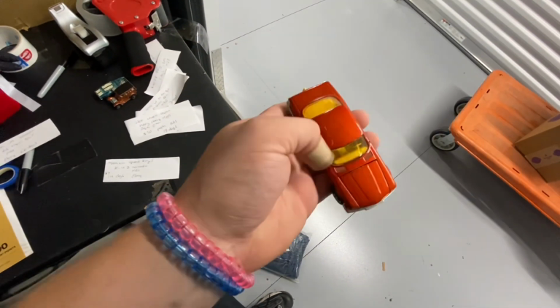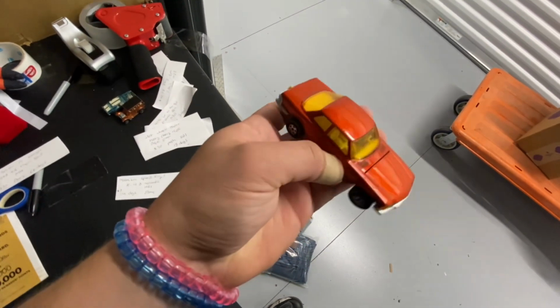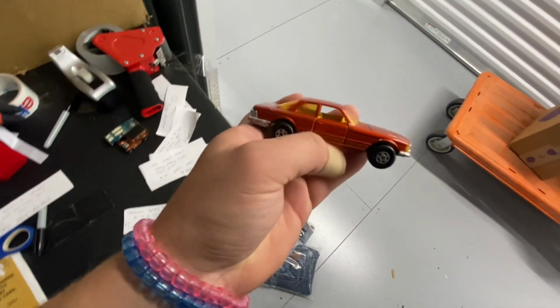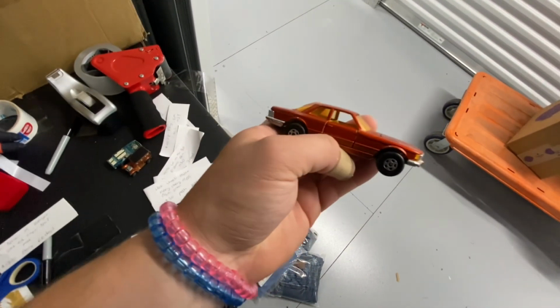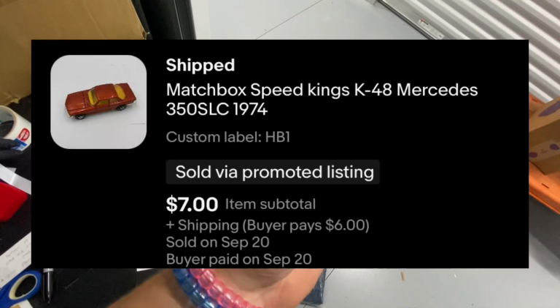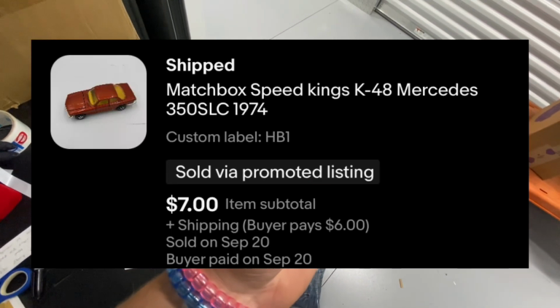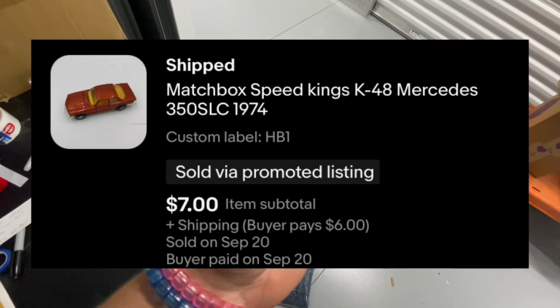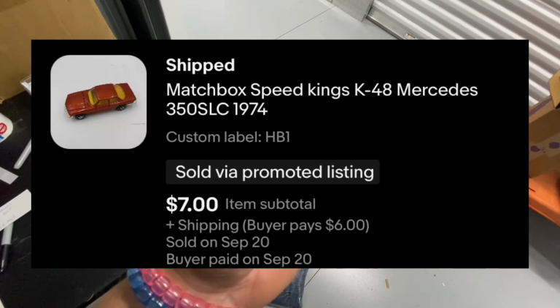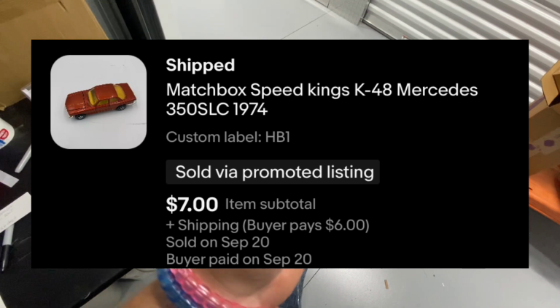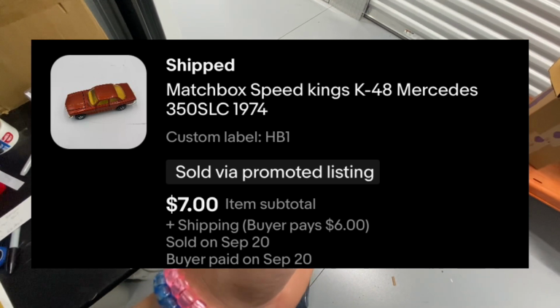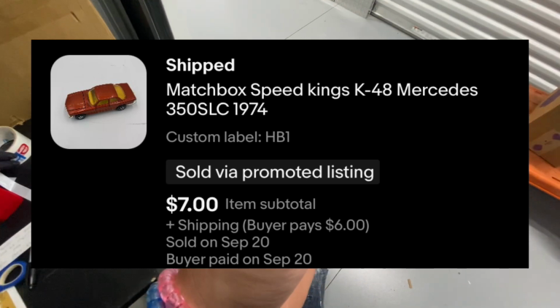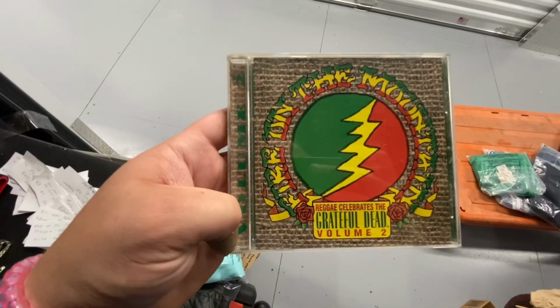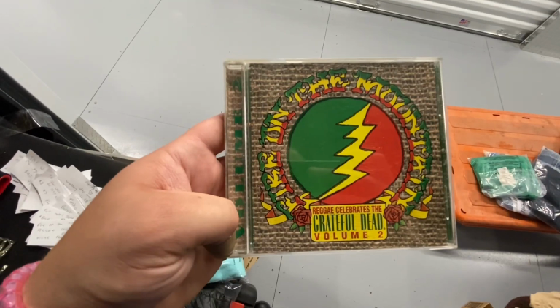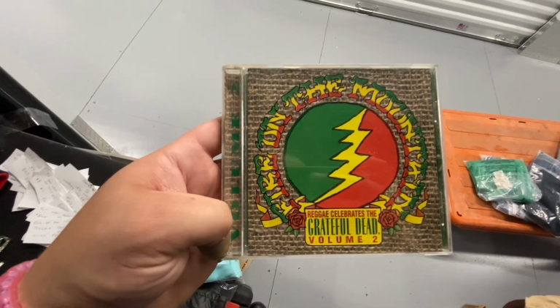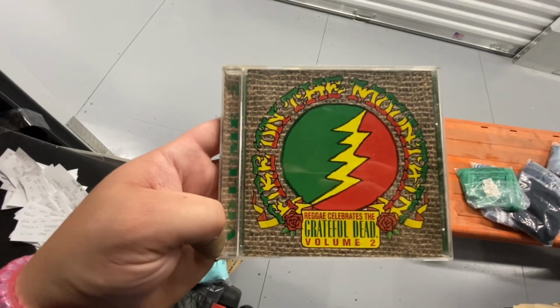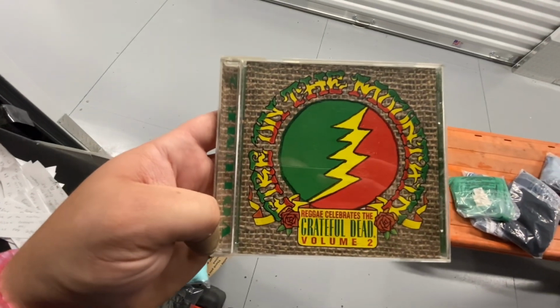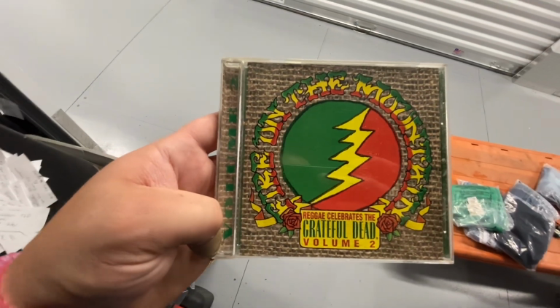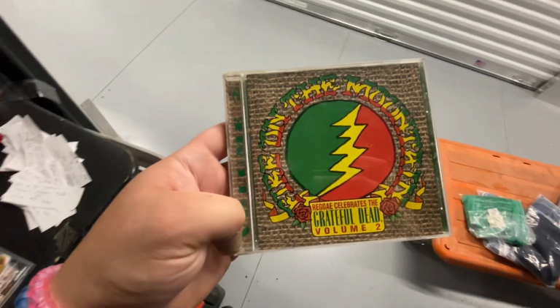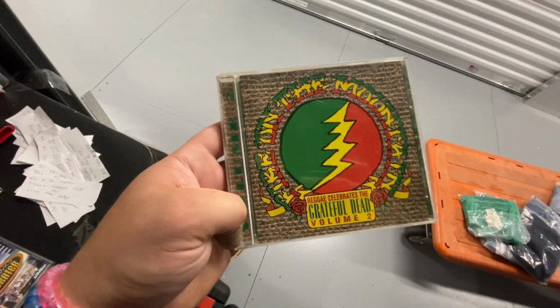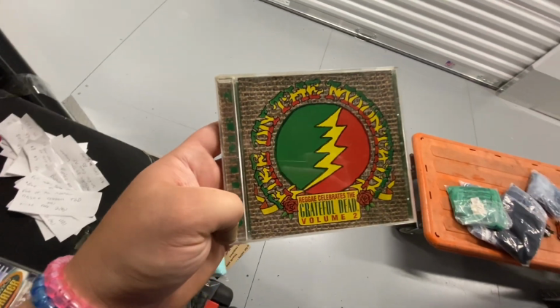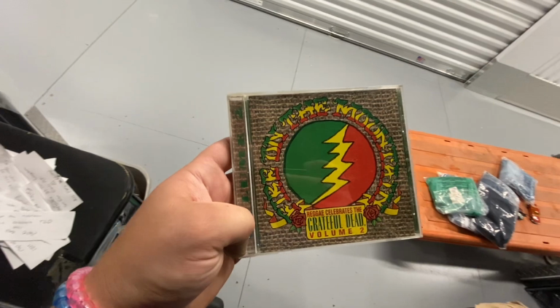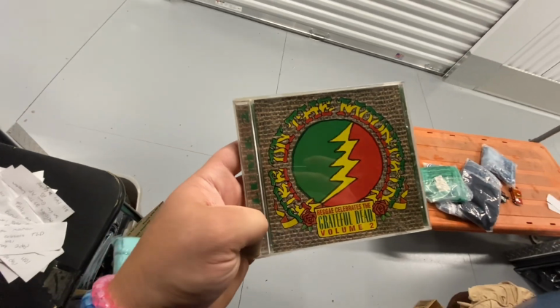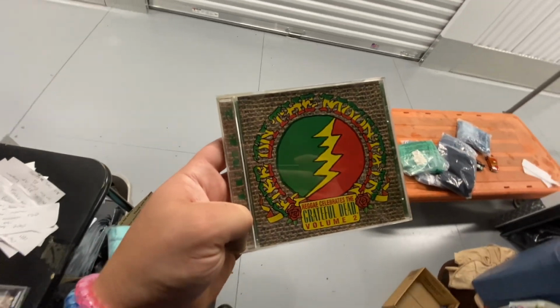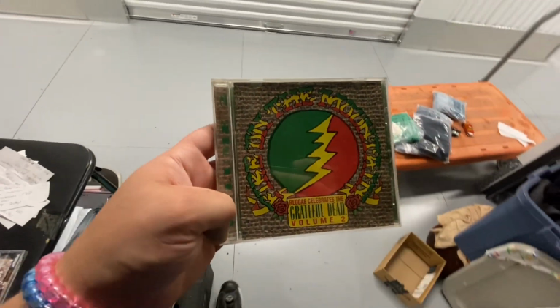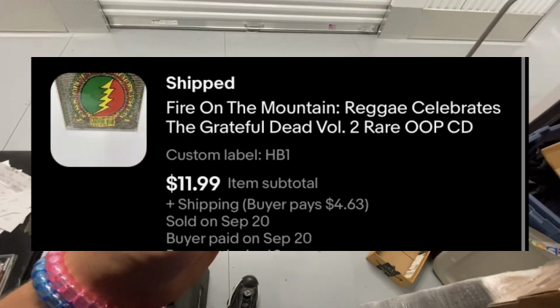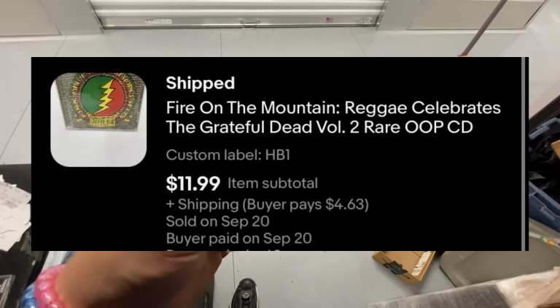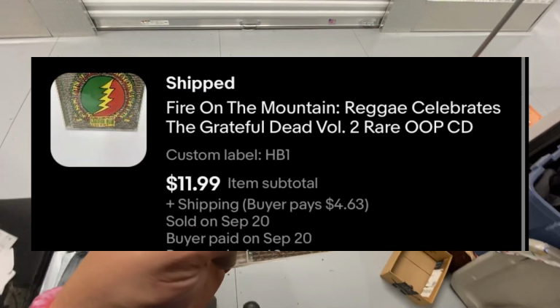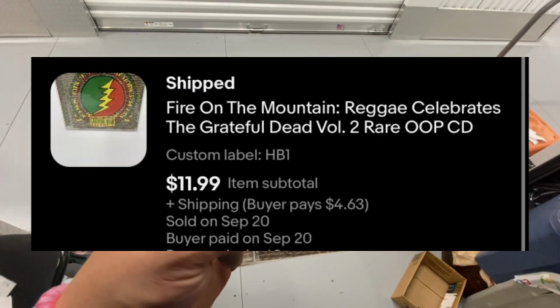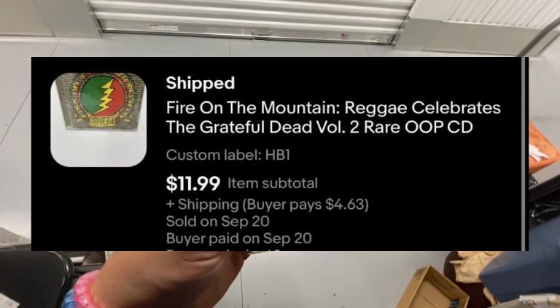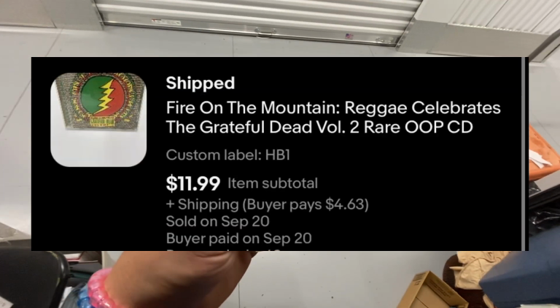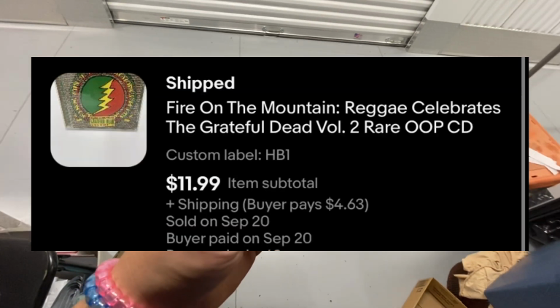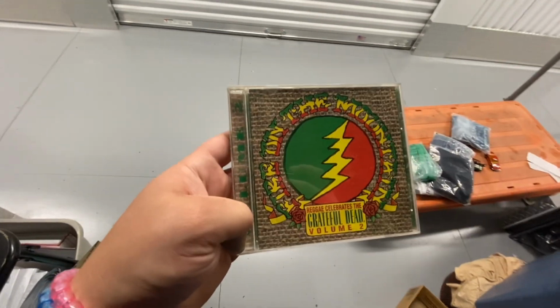Matchbox Speed Kings K40 Mercedes-Benz 360 SLC from 1974. This one took 14 days to sell and sold on eBay for $7. There on the Mountain: Reggae Celebrates the Grateful Dead, Volume Two CD — this one sold on eBay in two days for $11.99.